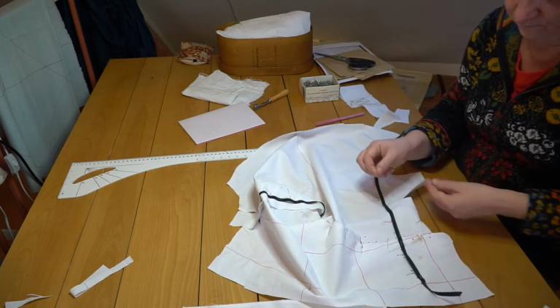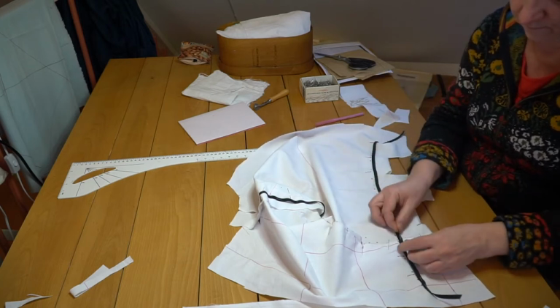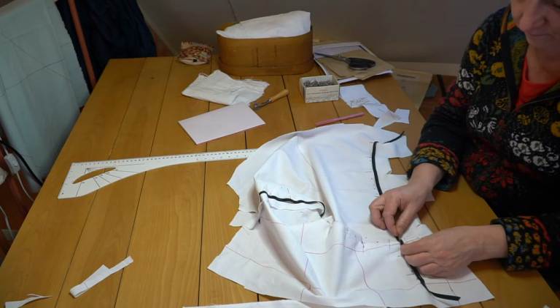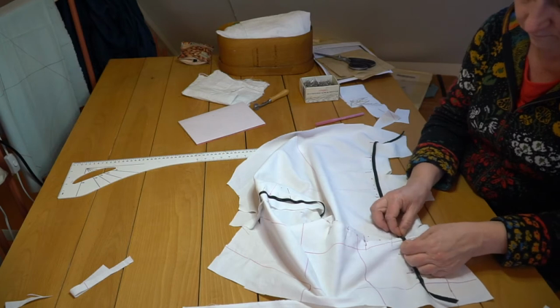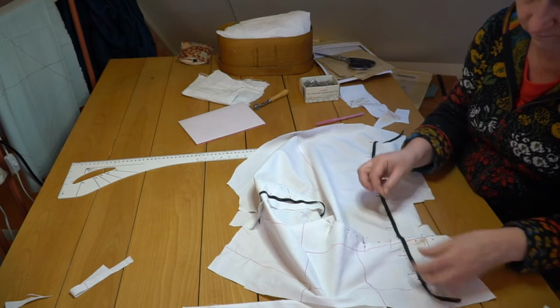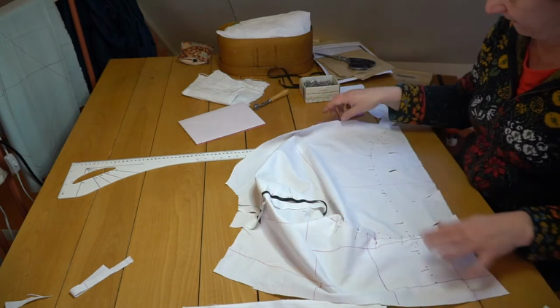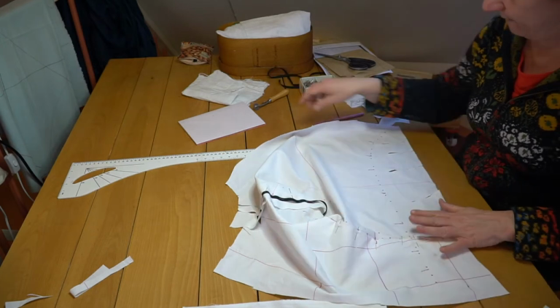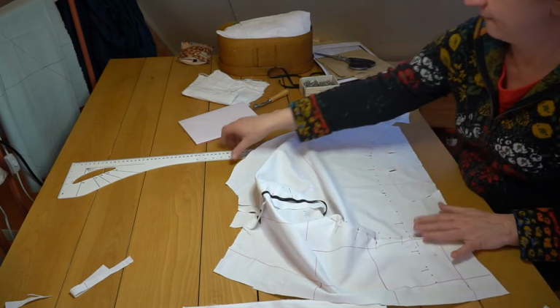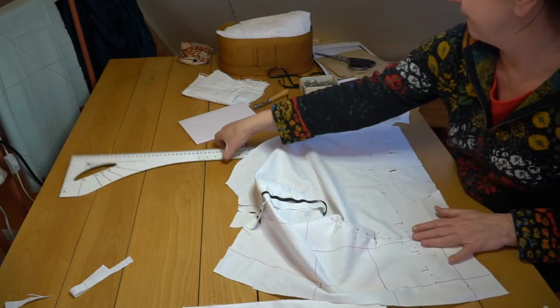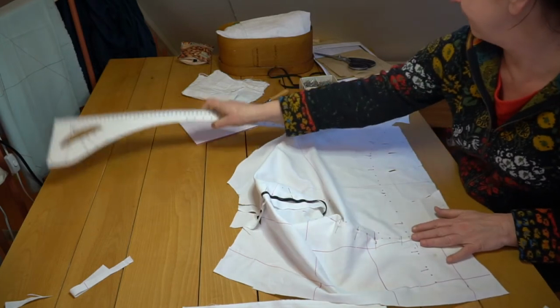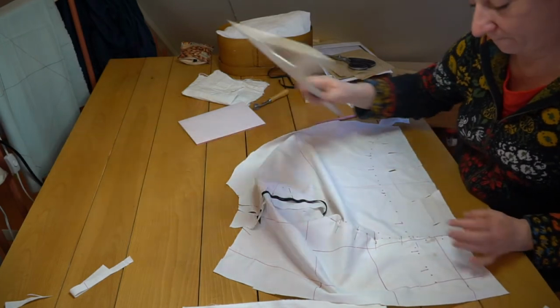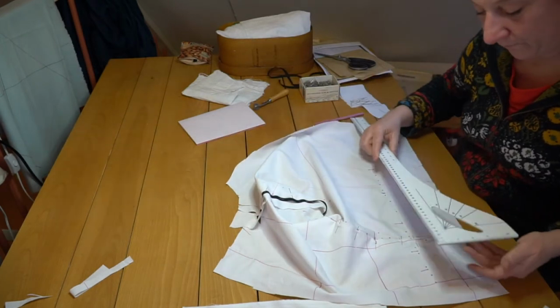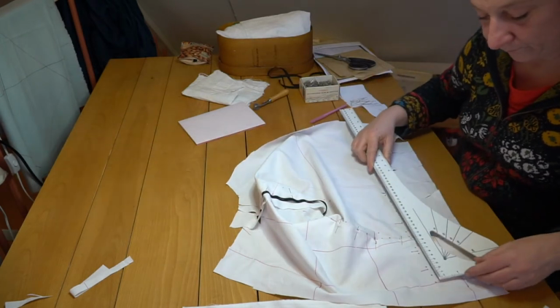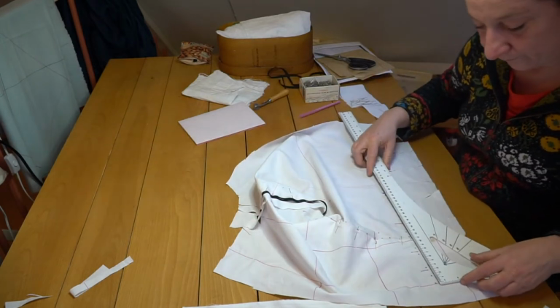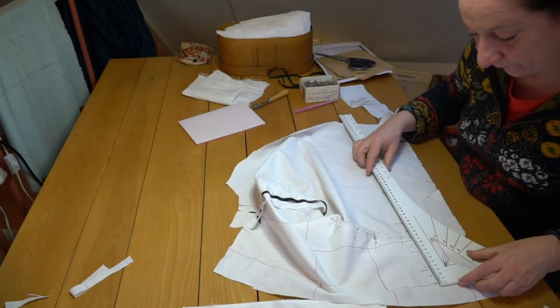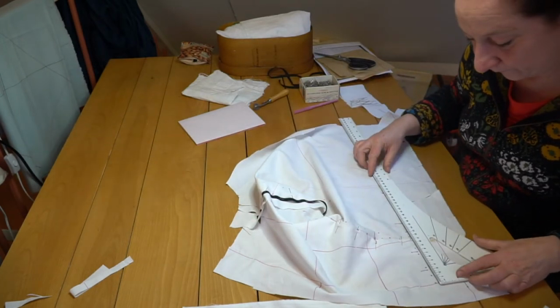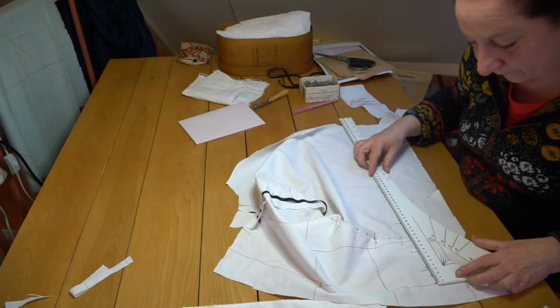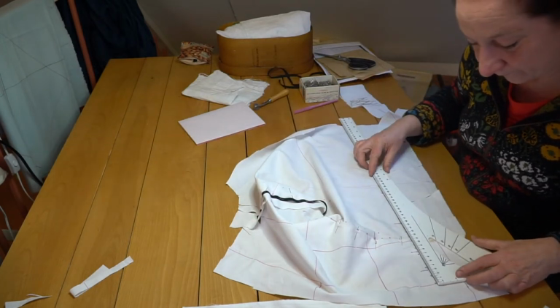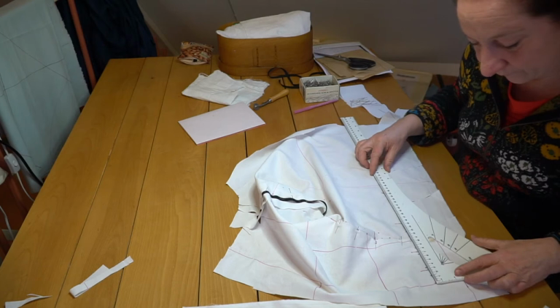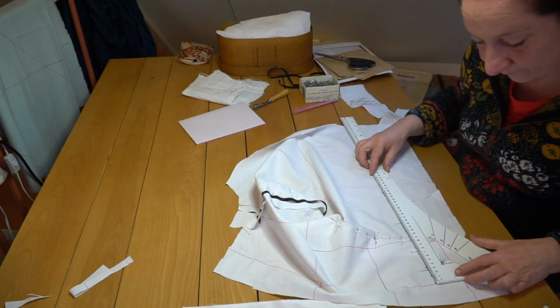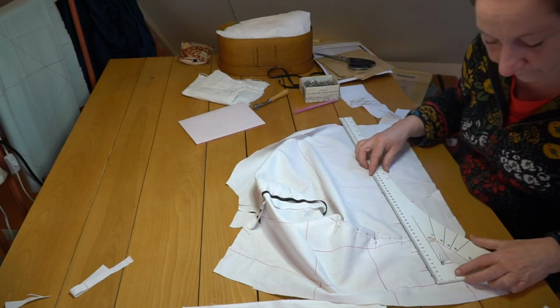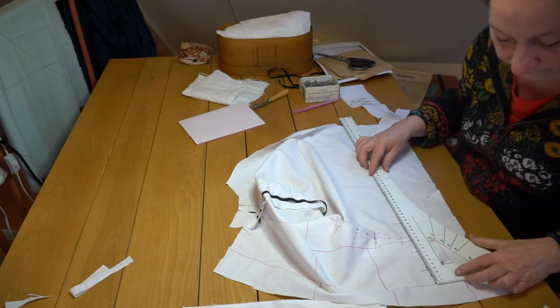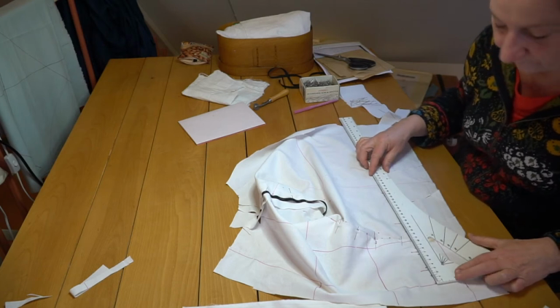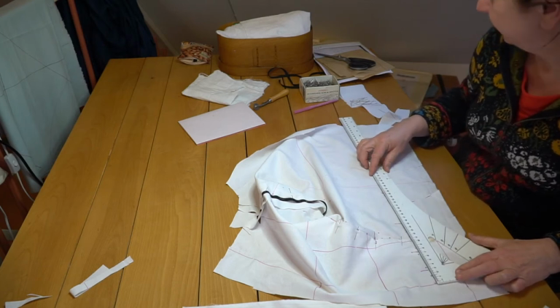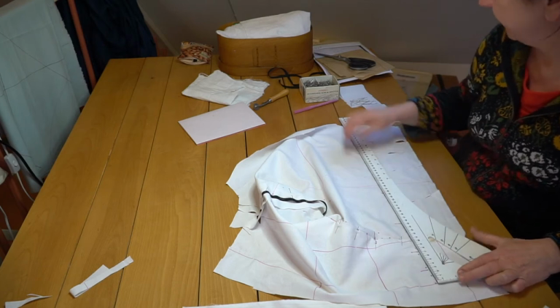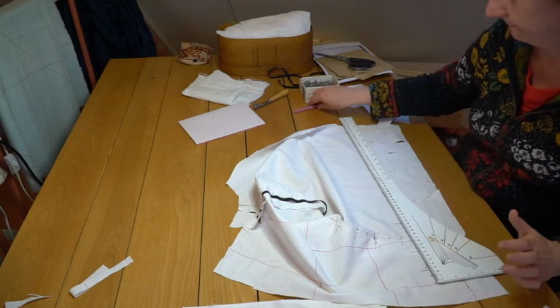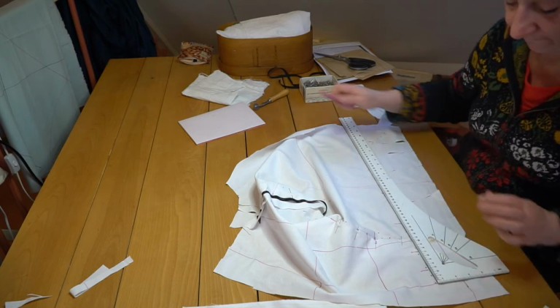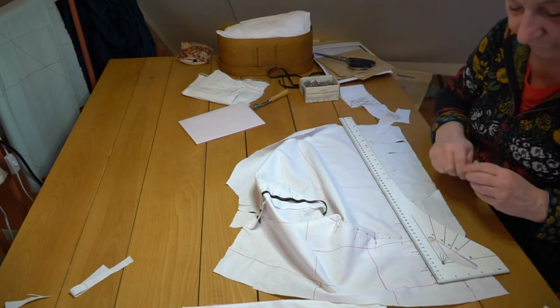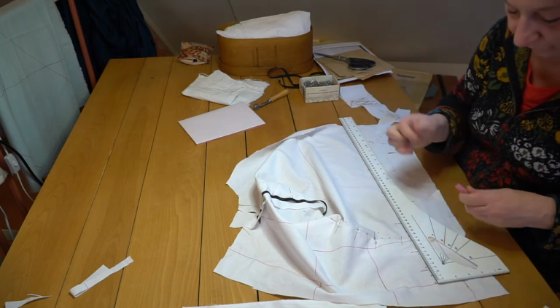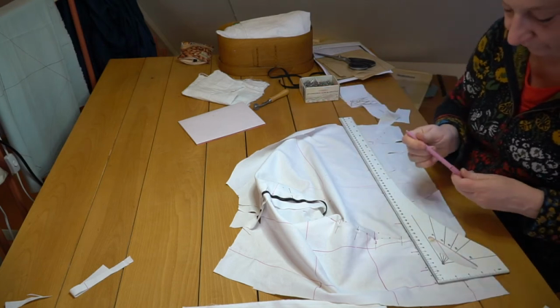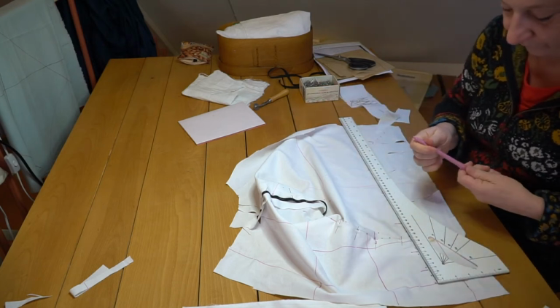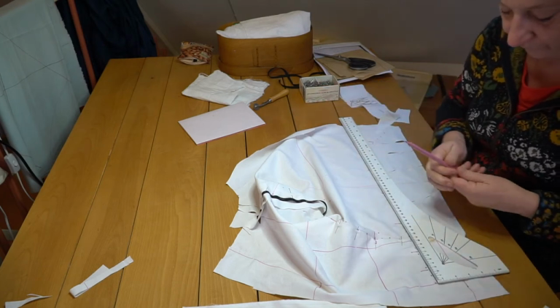After modeling the flaps on the mannequin, the mock-up was again laid flat on the table for truing, to make from dots dashed lines, to mark the seams of the doublet.